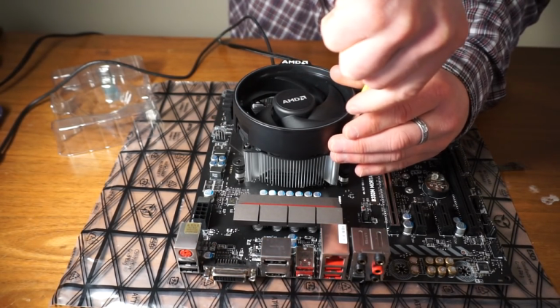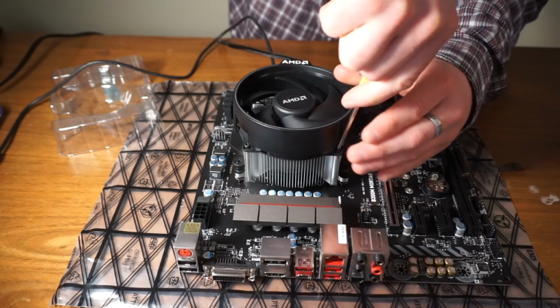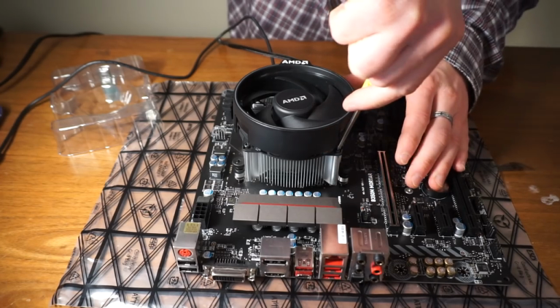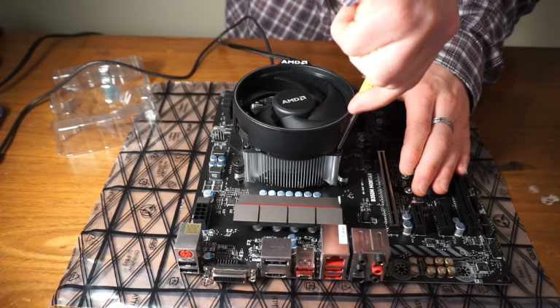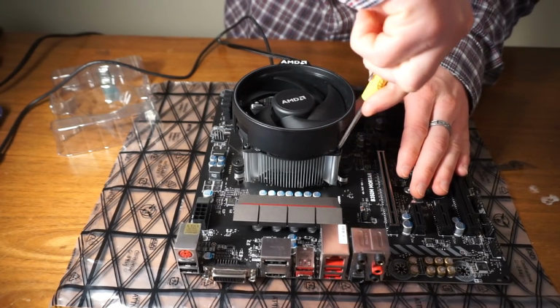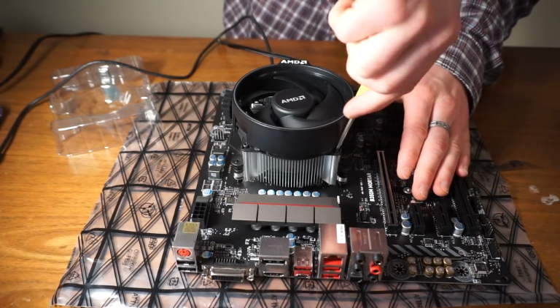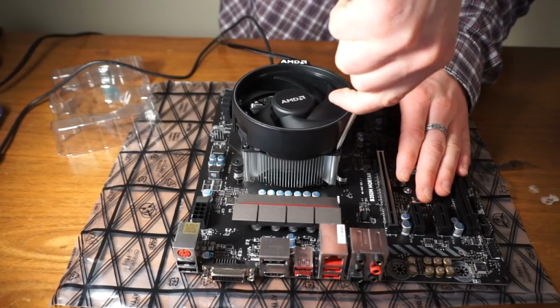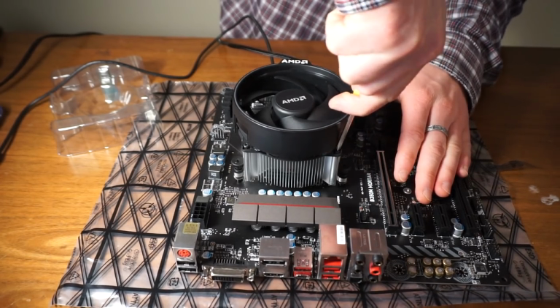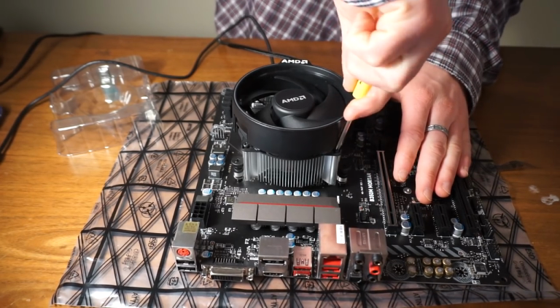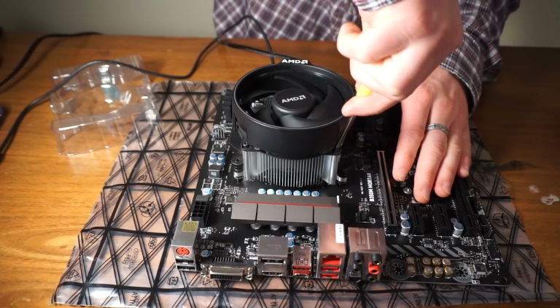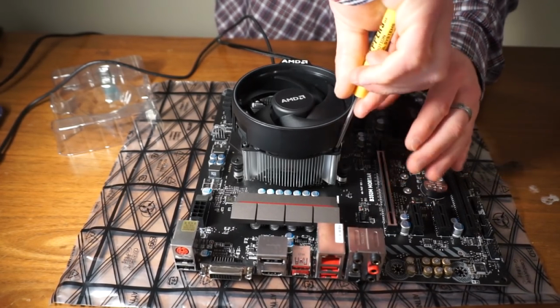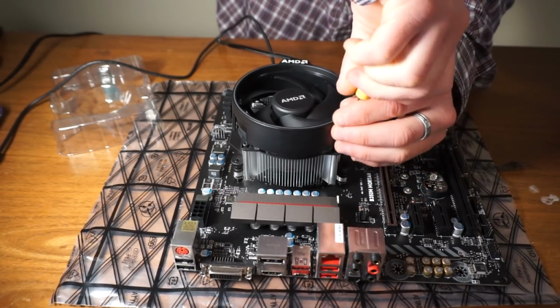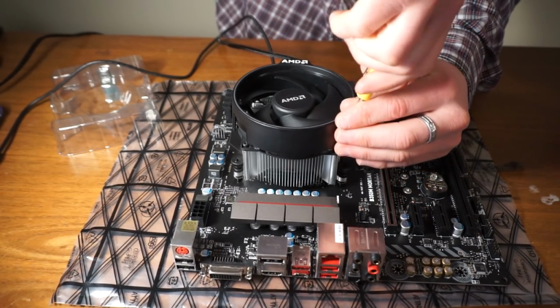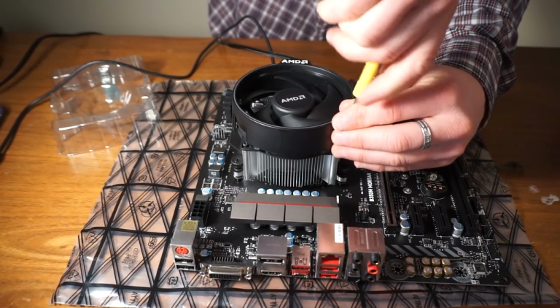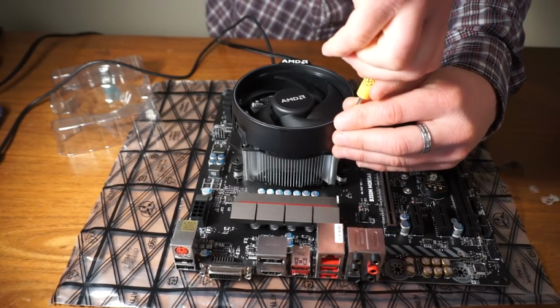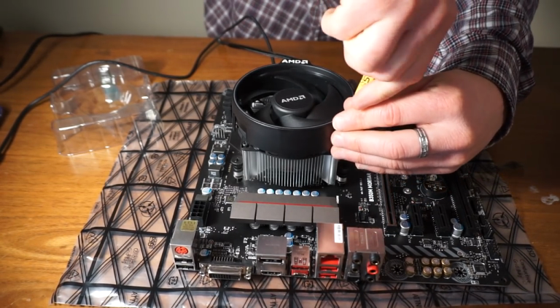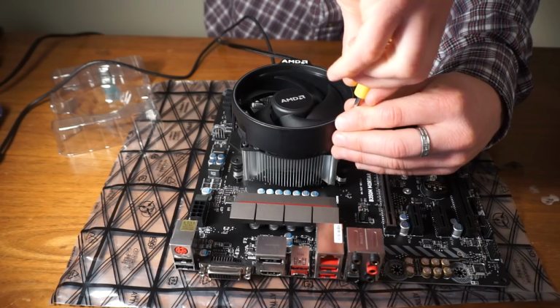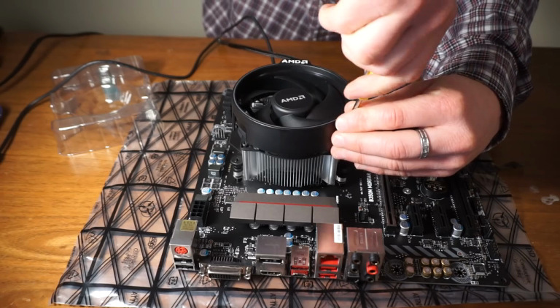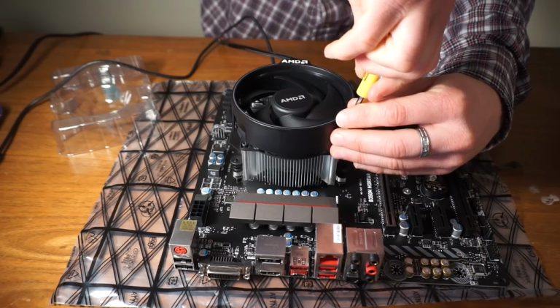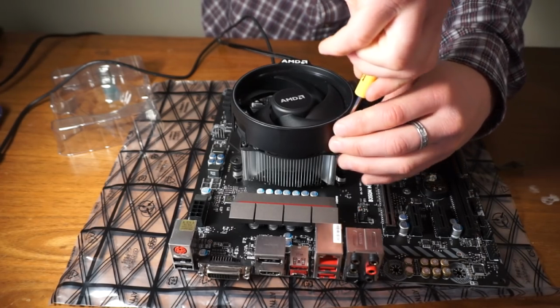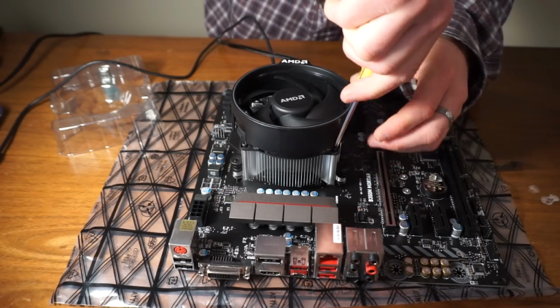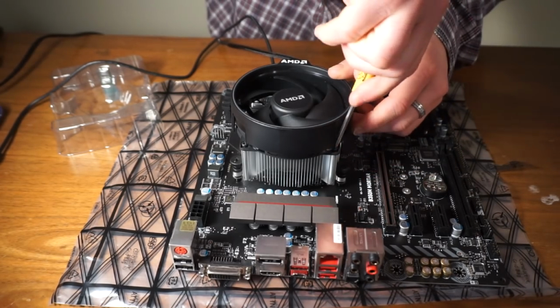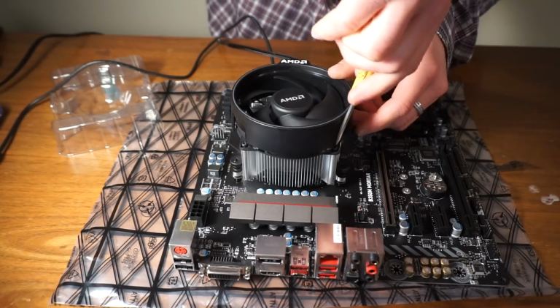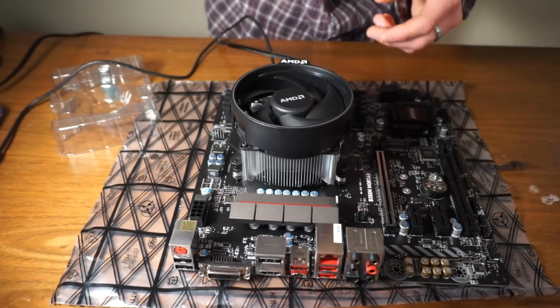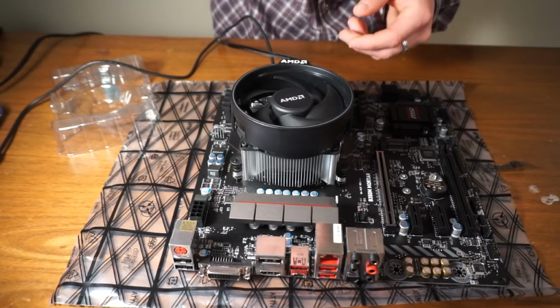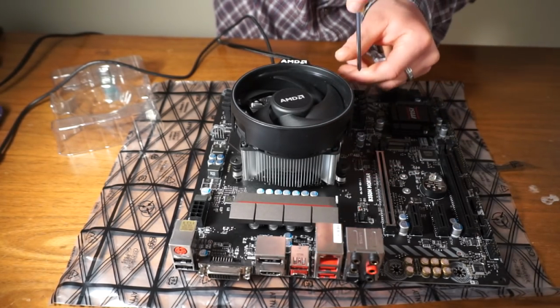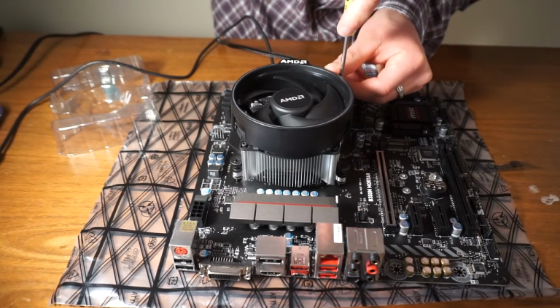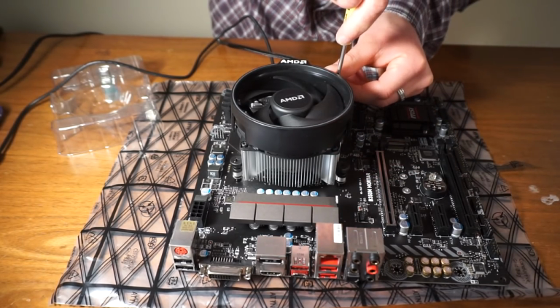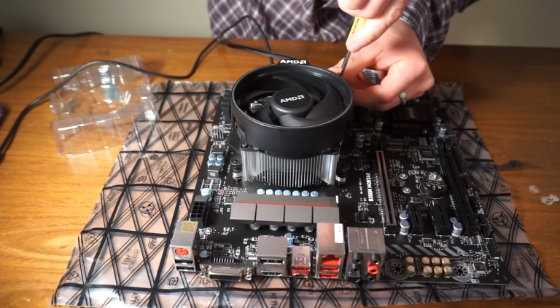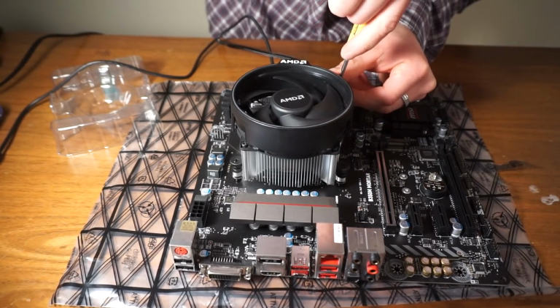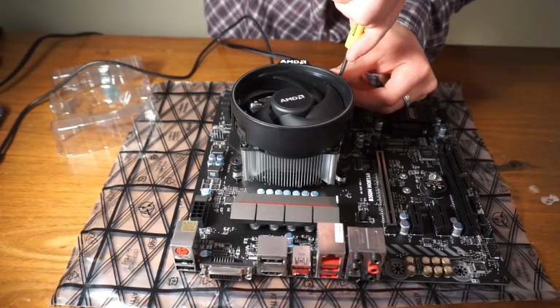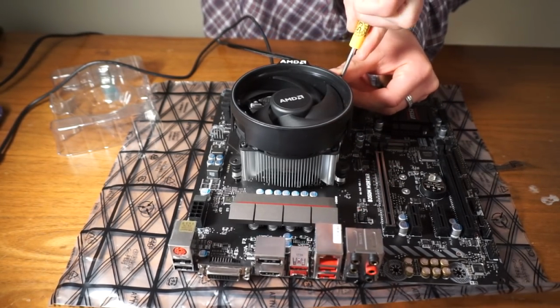The plastic shroud does get in the way a little bit — you can hear the screwdriver actually hitting the plastic shroud a little bit — but it's alright.